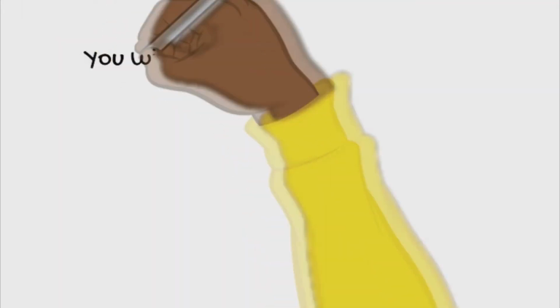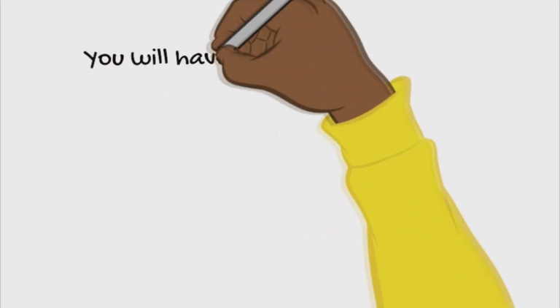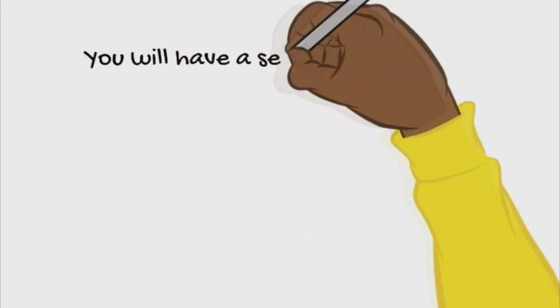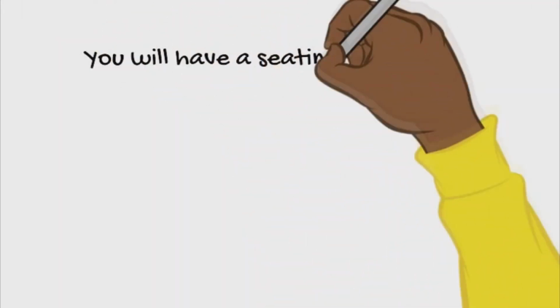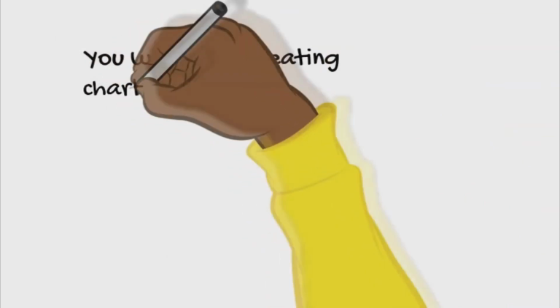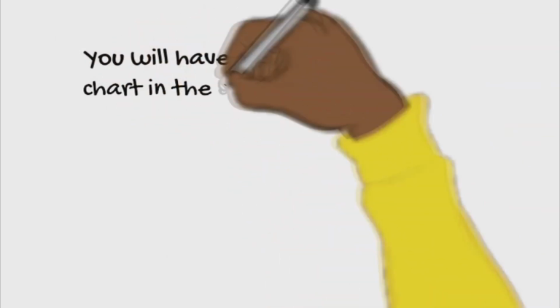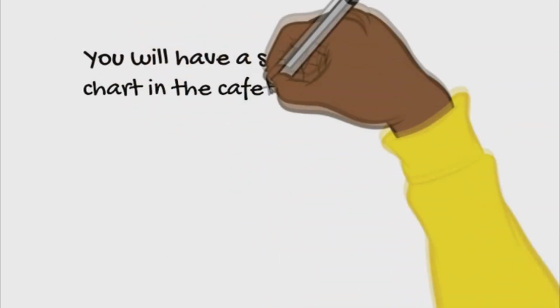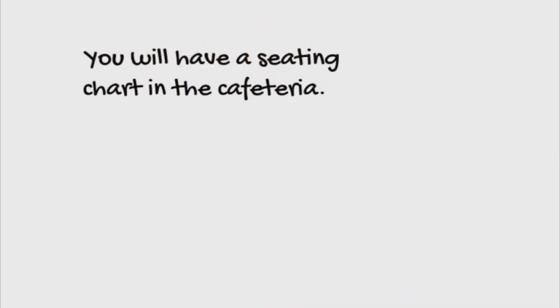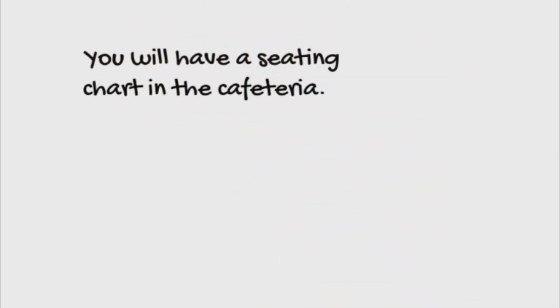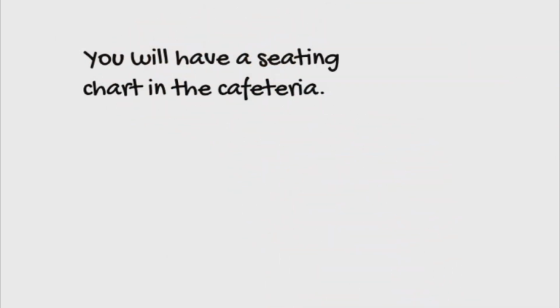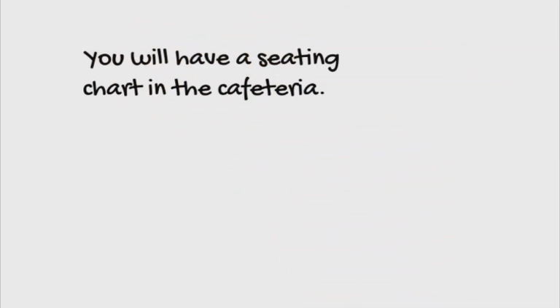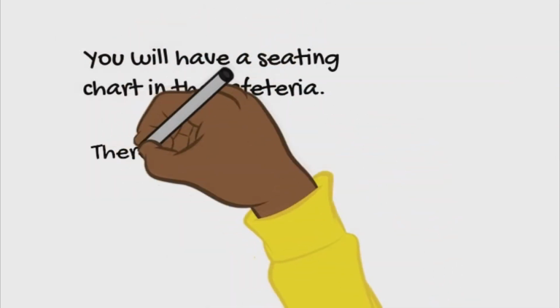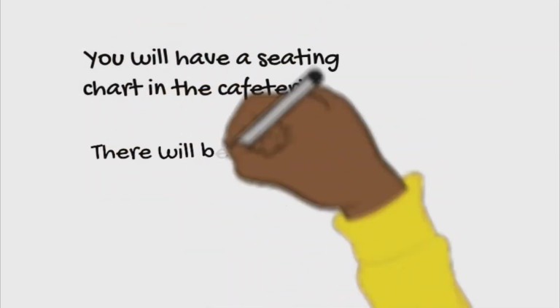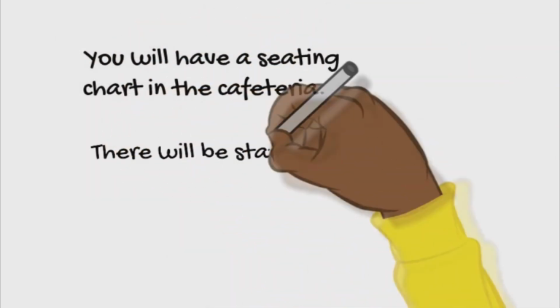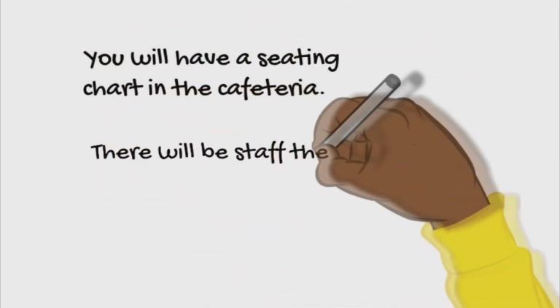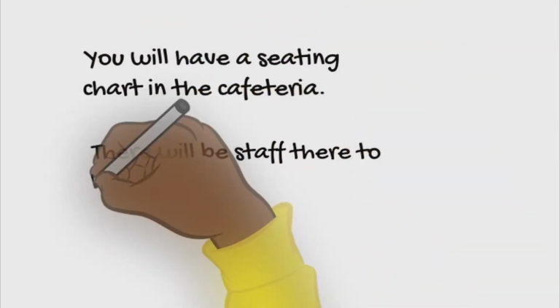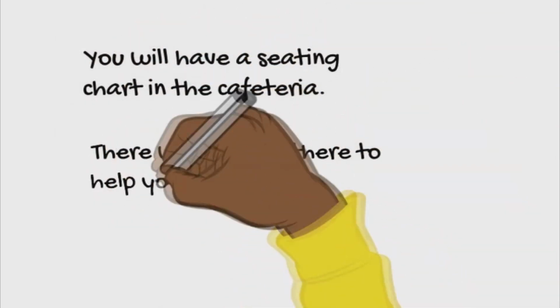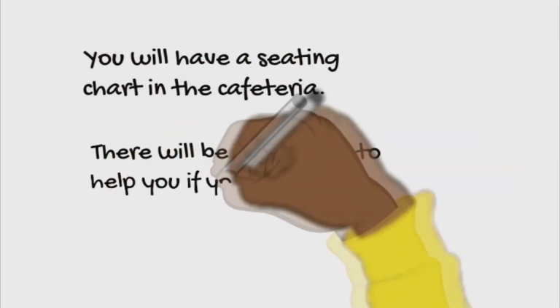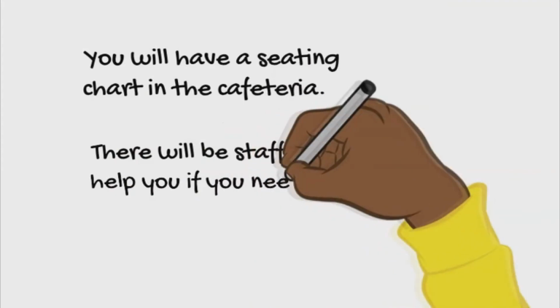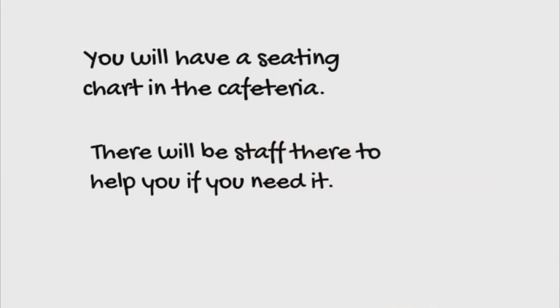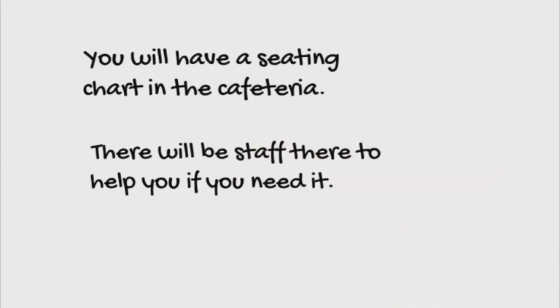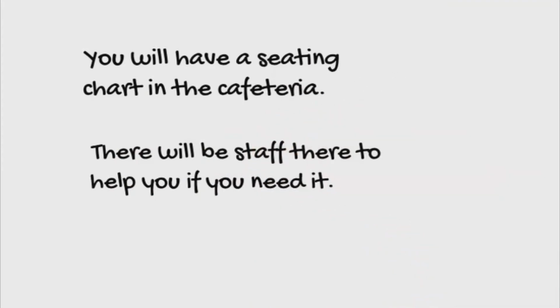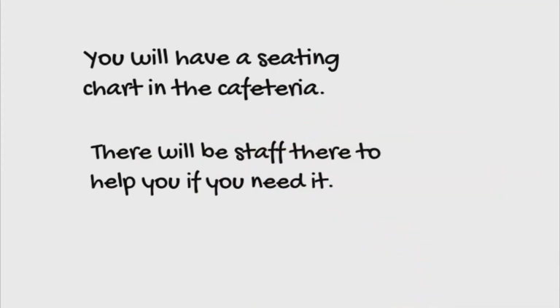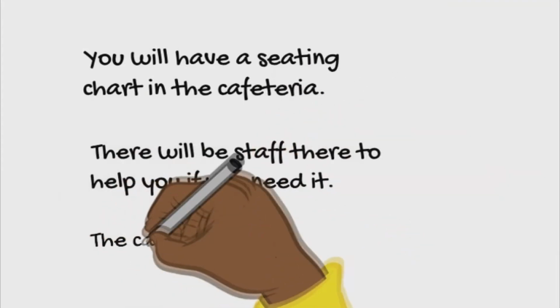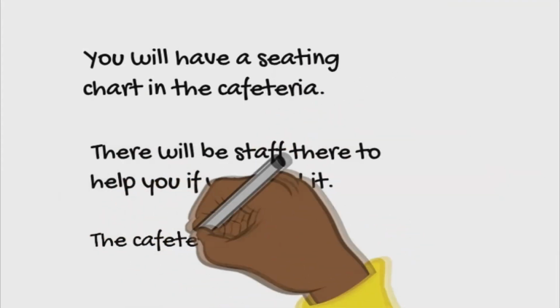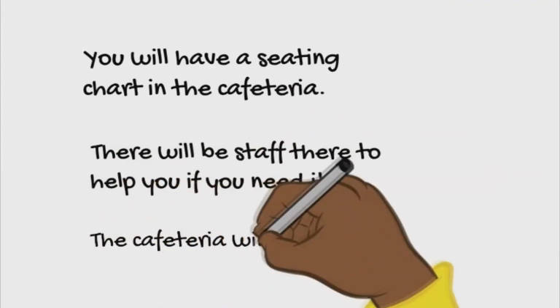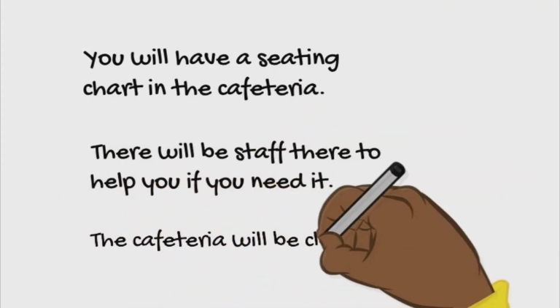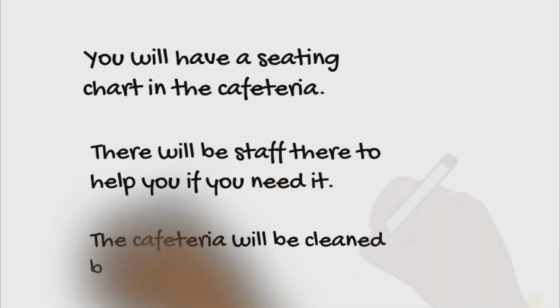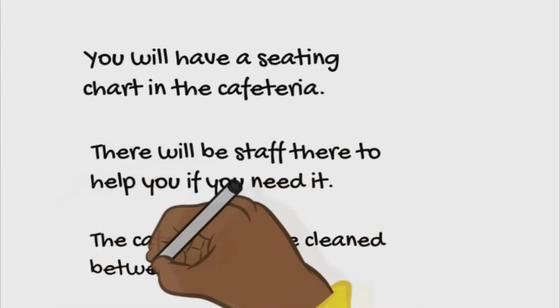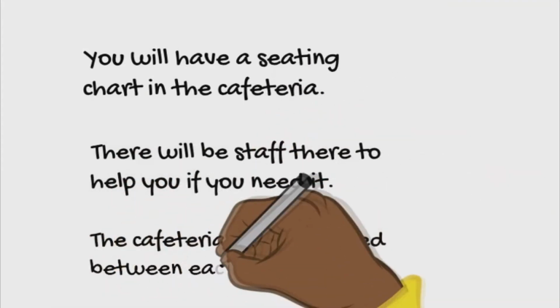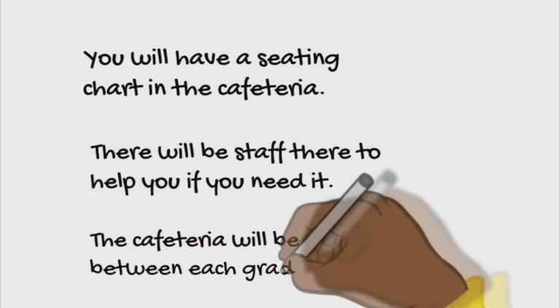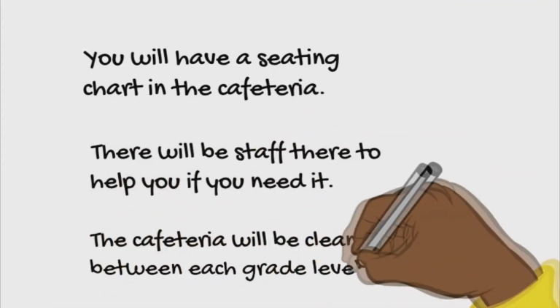You'll have a seating chart in the cafeteria. There will be staff there to help you if you need it. The cafeteria will be cleaned between each grade level.